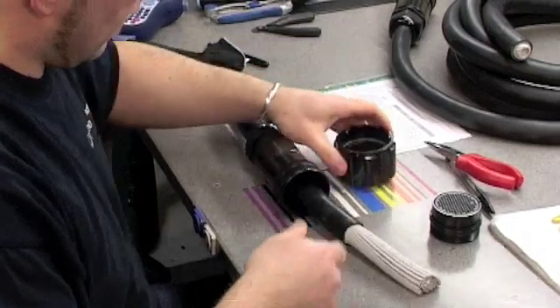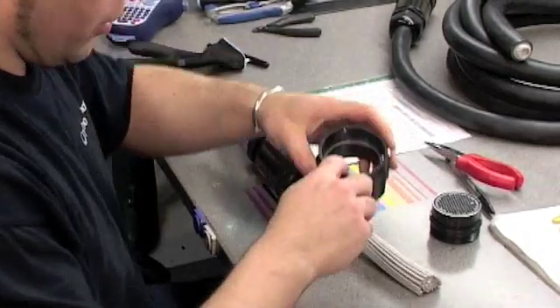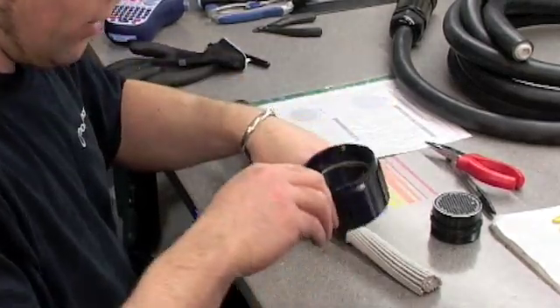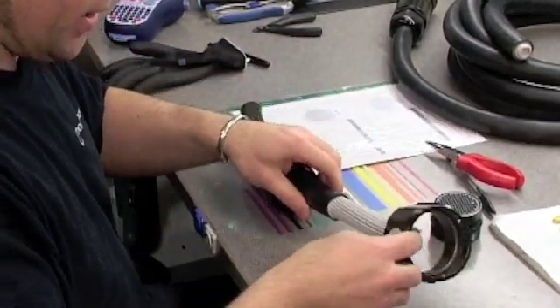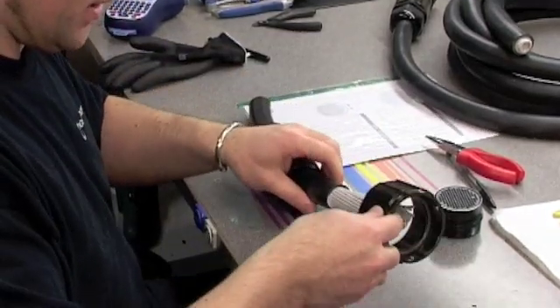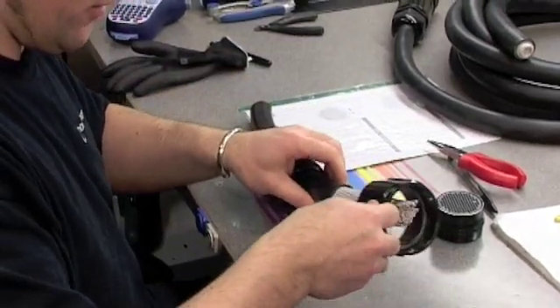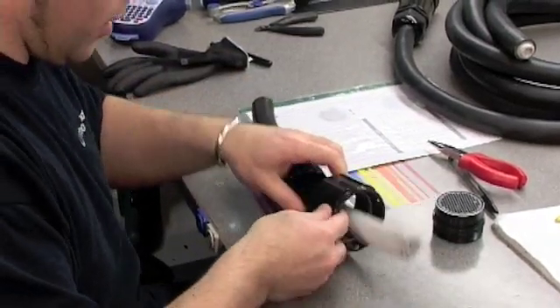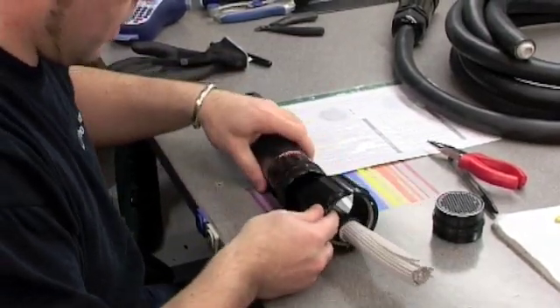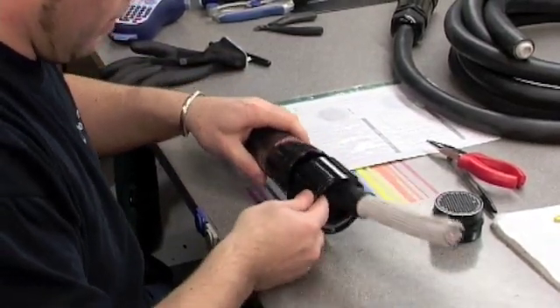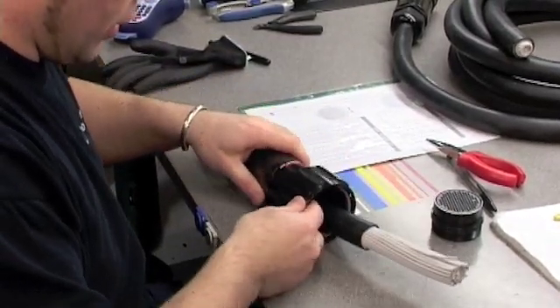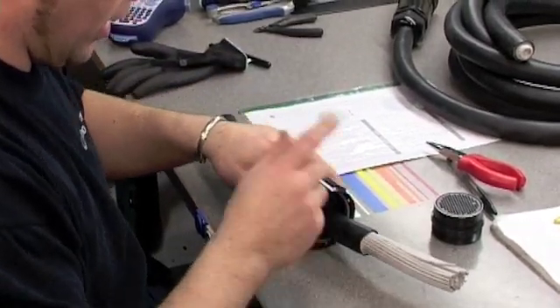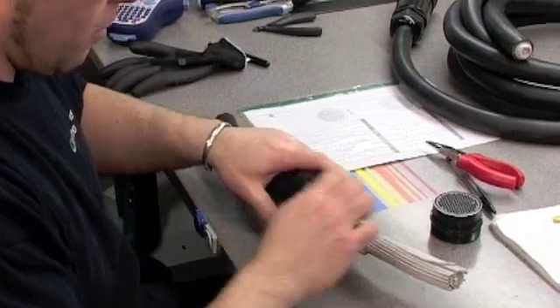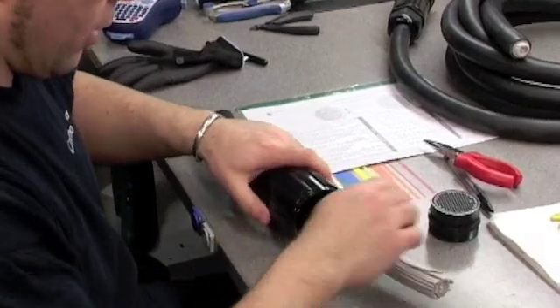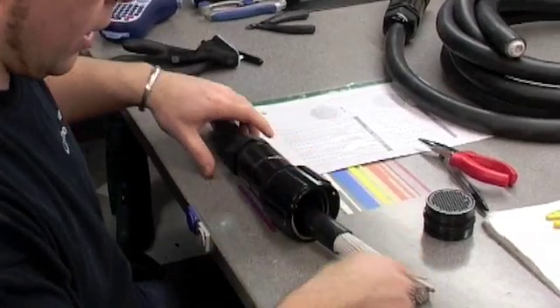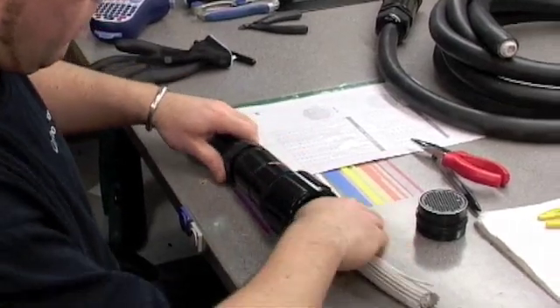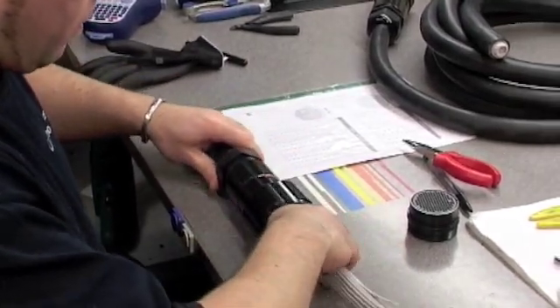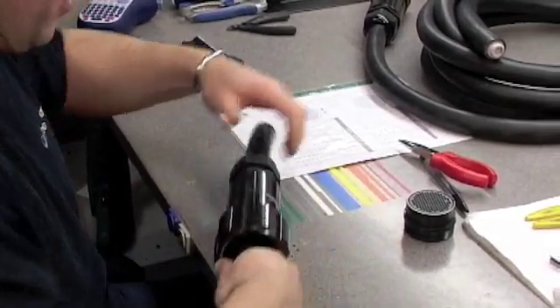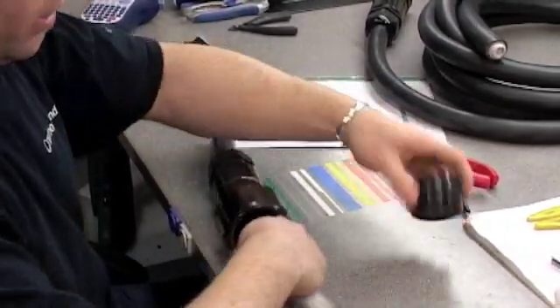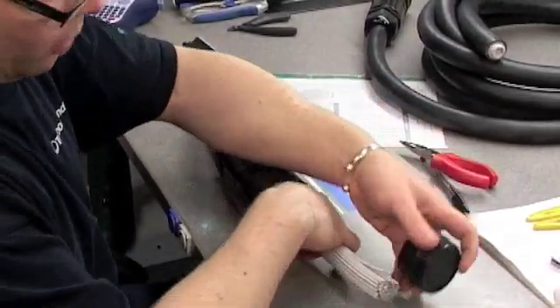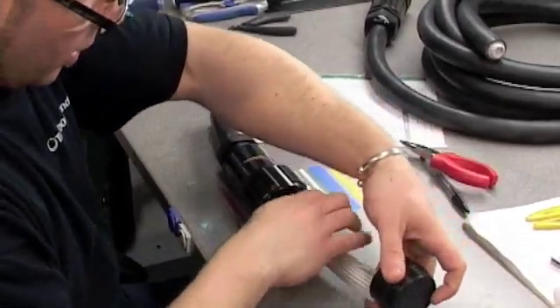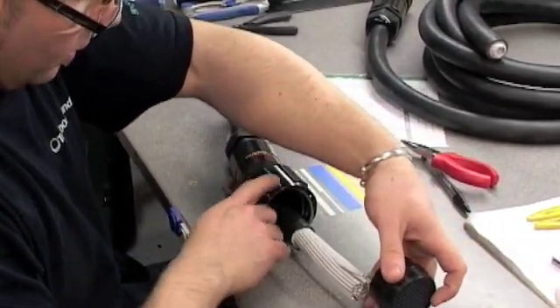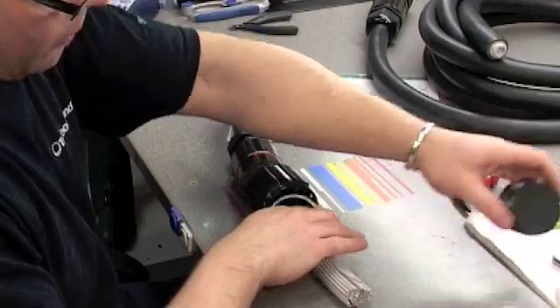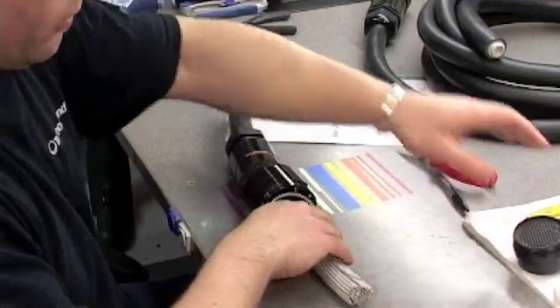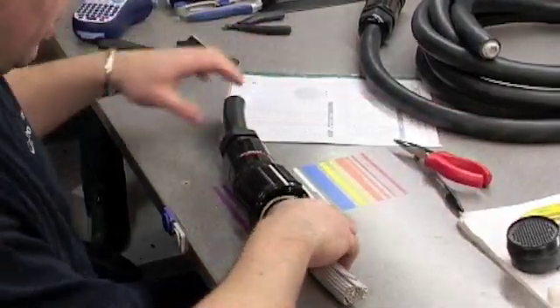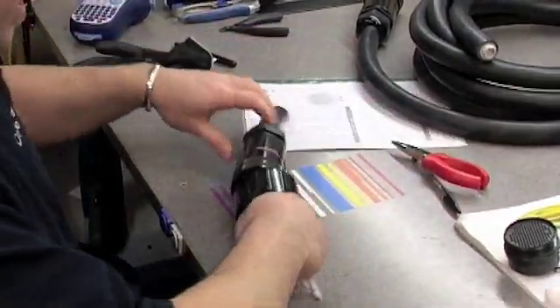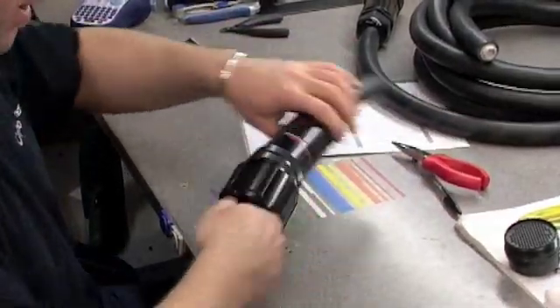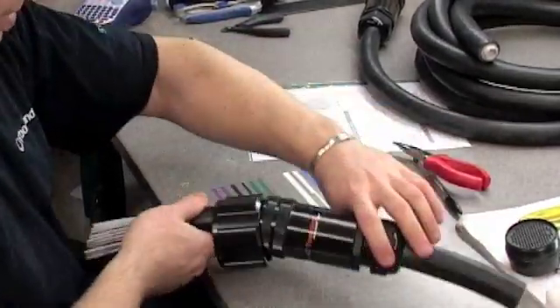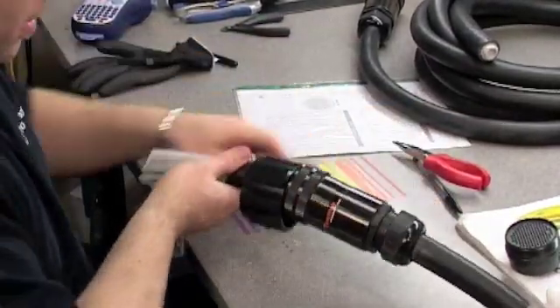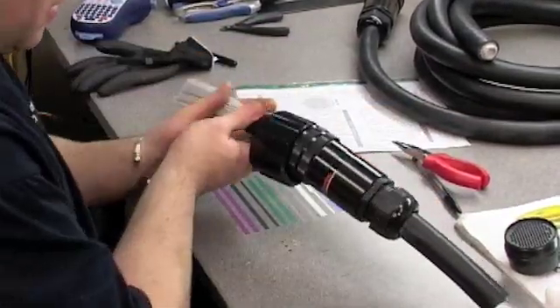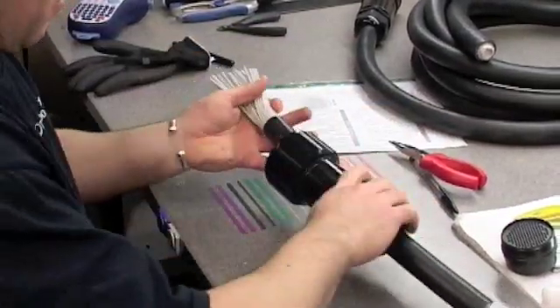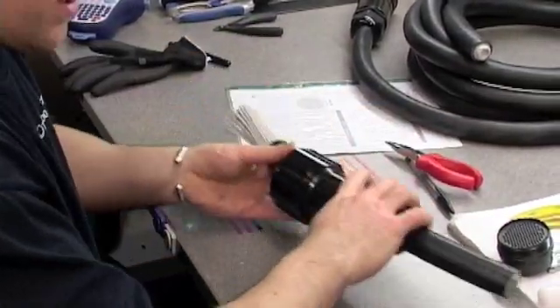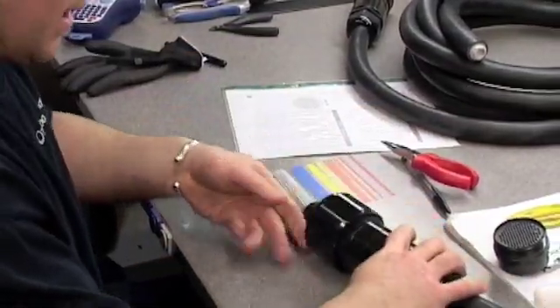You want to slide your barrel over like I showed you for the male, then put the locking ring over as well before you start. If you don't put that on before you put your connector on, it won't fit over and you'll have to take it all apart.